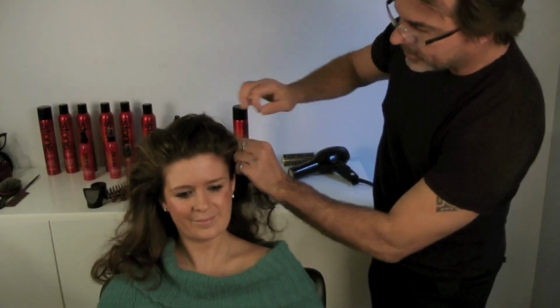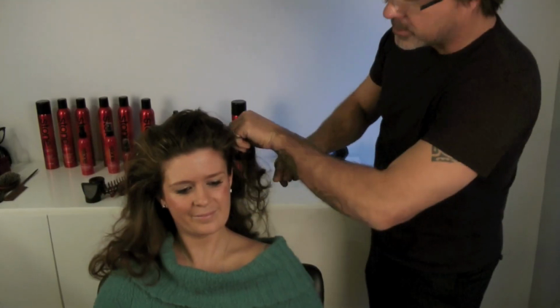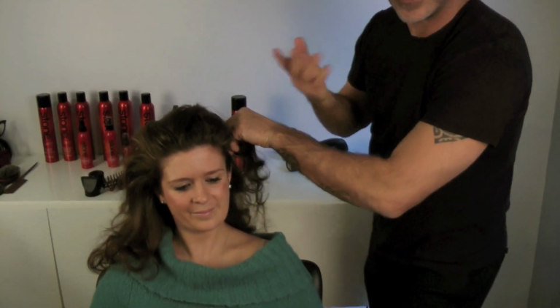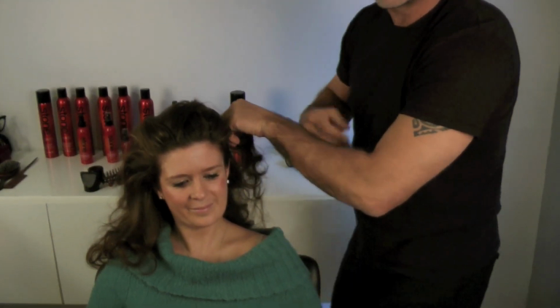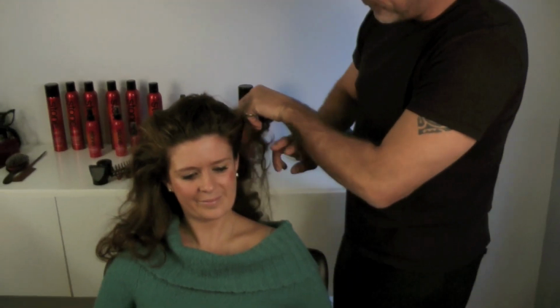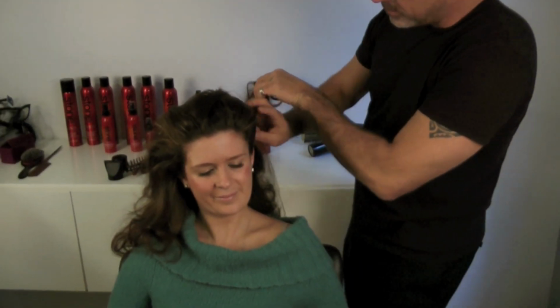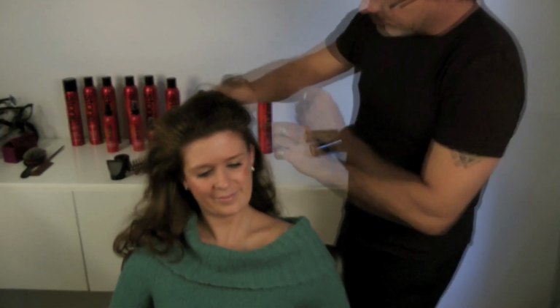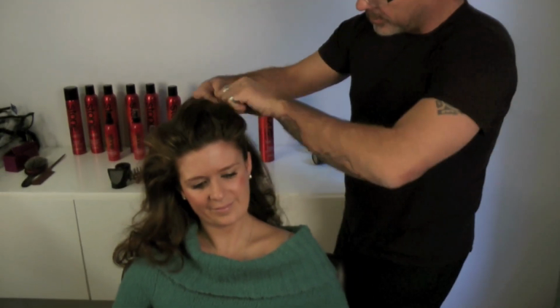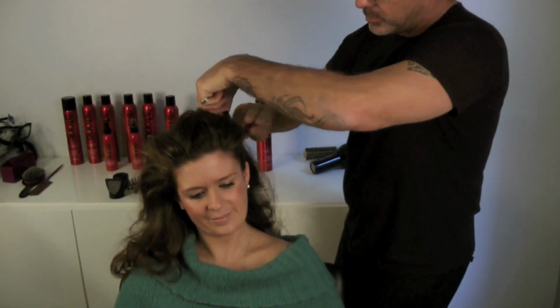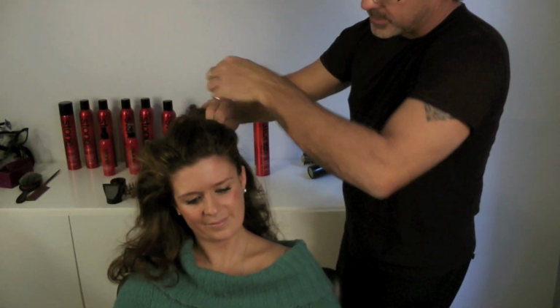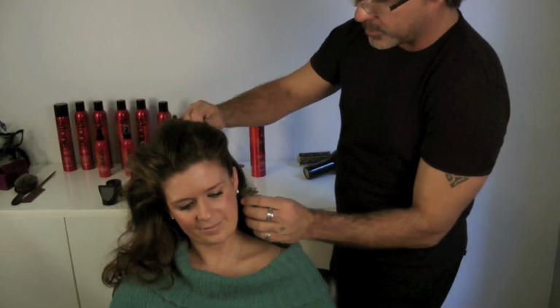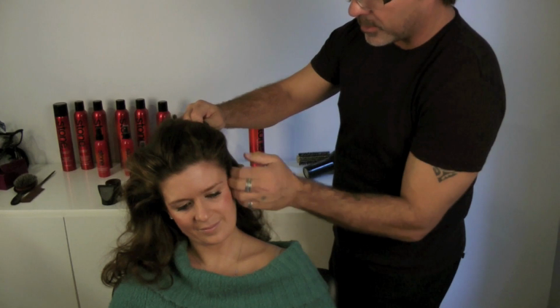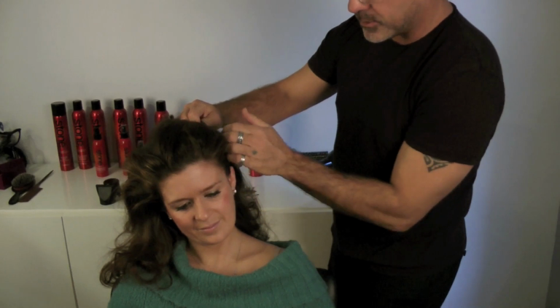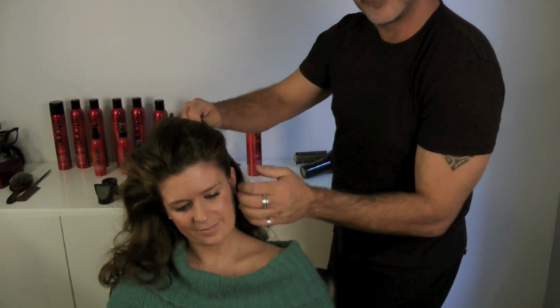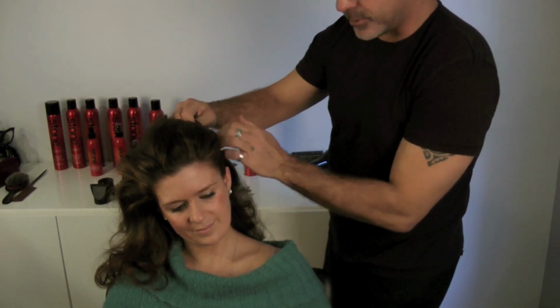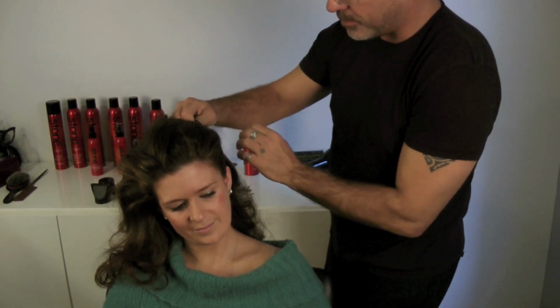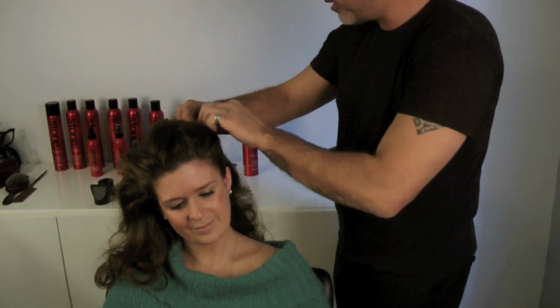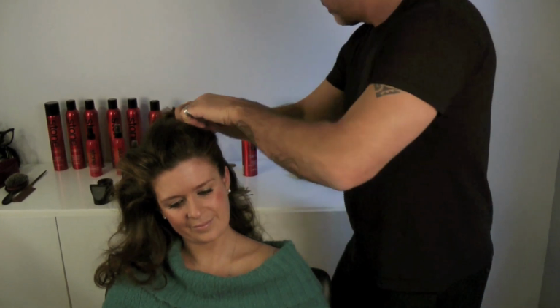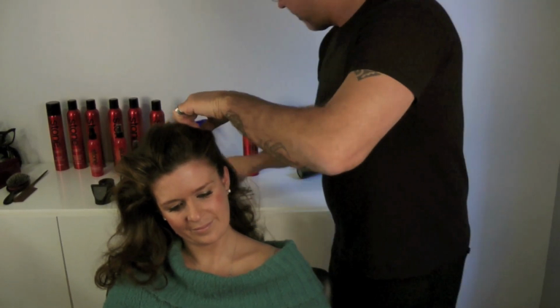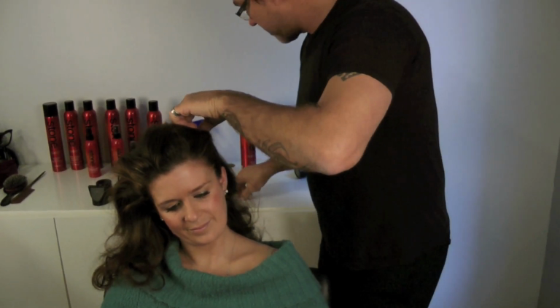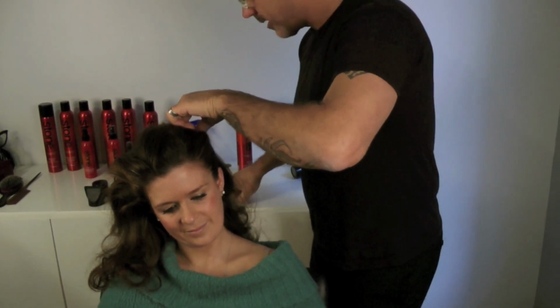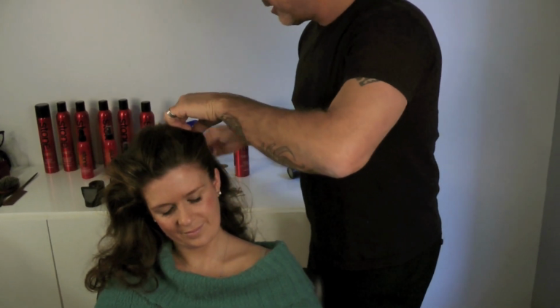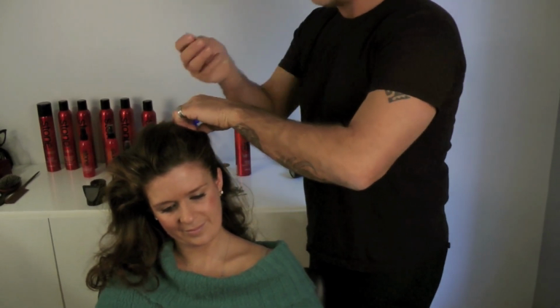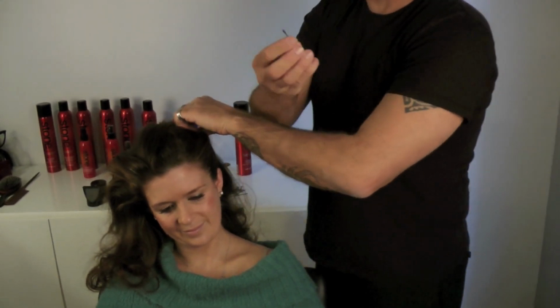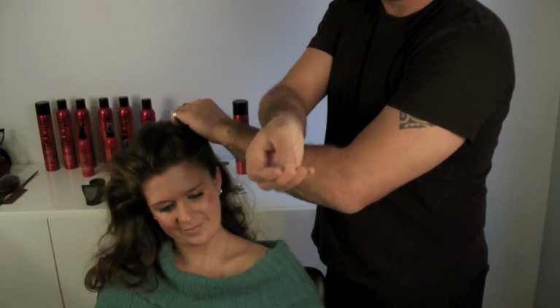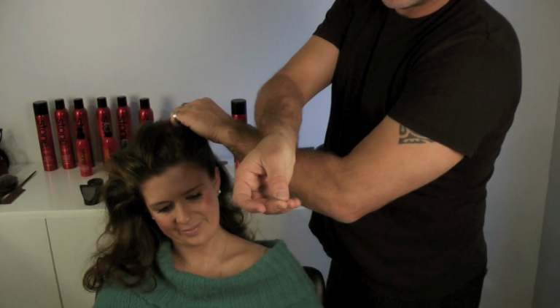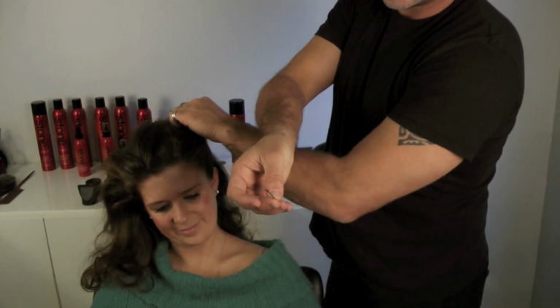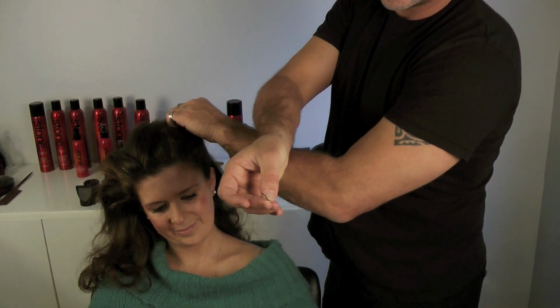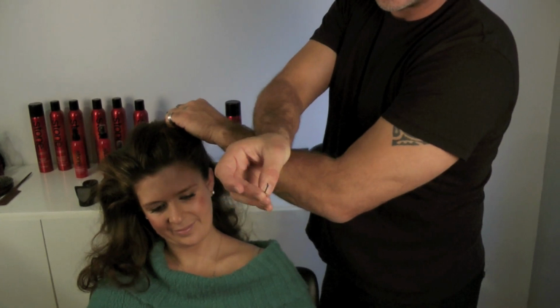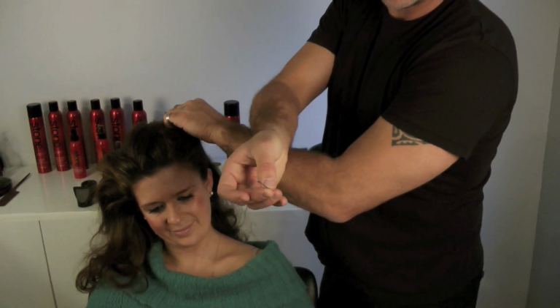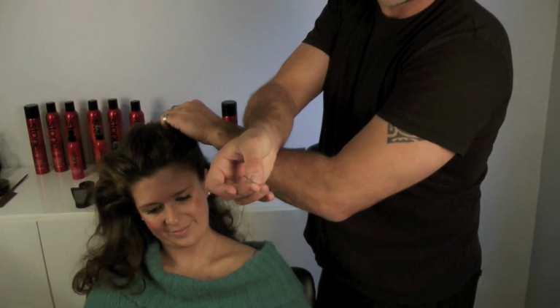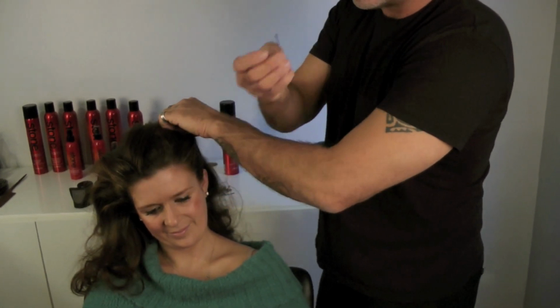I like to just grab wherever I feel, pulling this up and twisting it away so it really brings out your cheekbone, and then just take either a bobby pin such as this — I like these matte black ones.